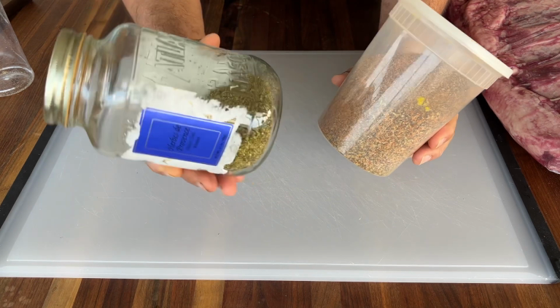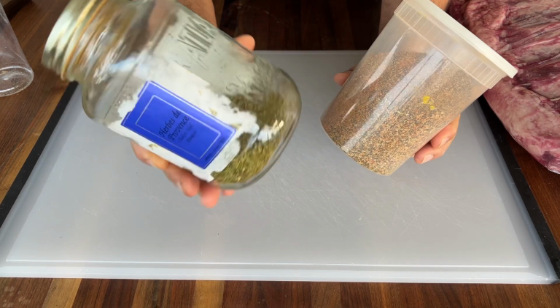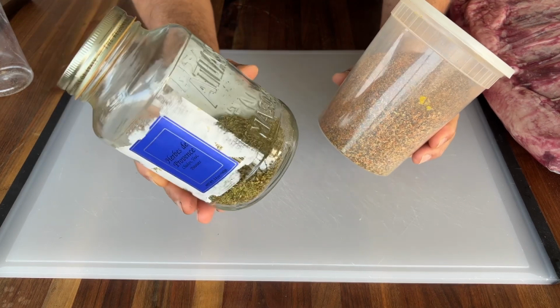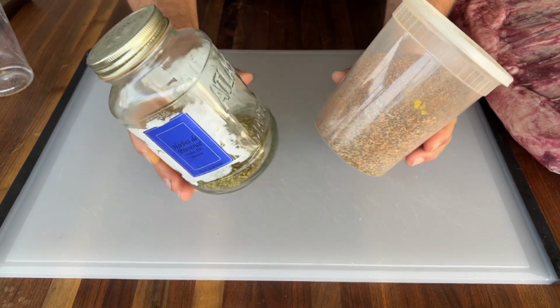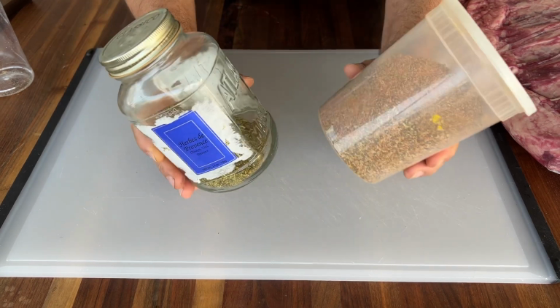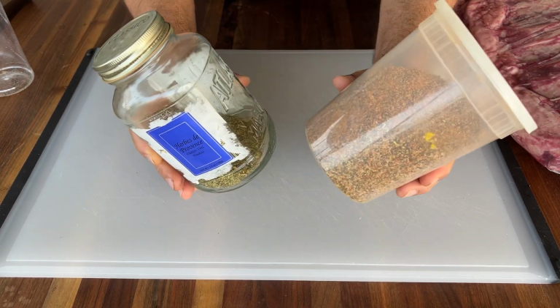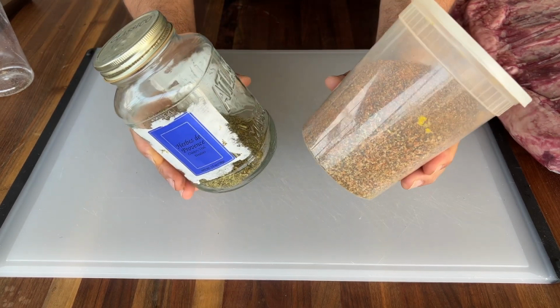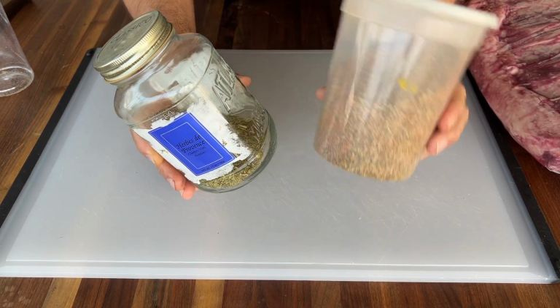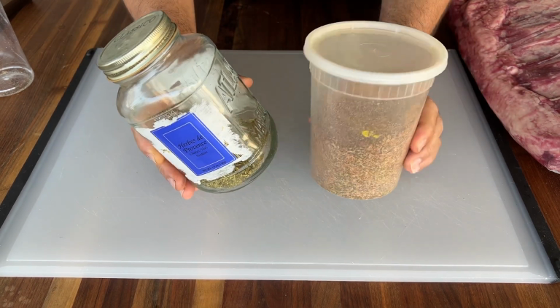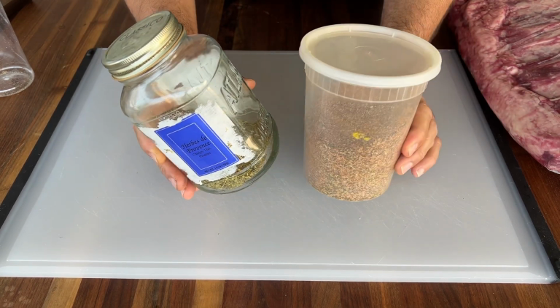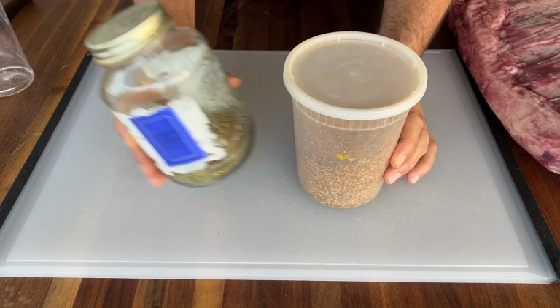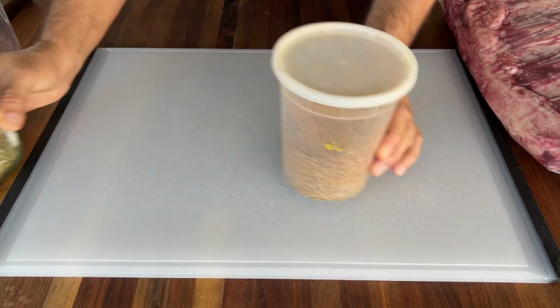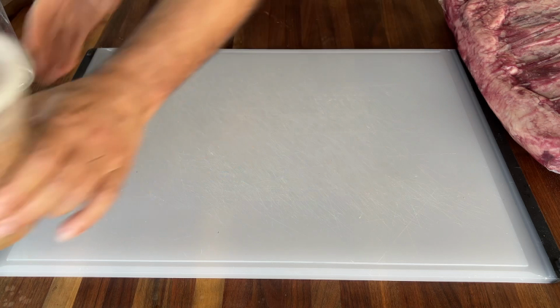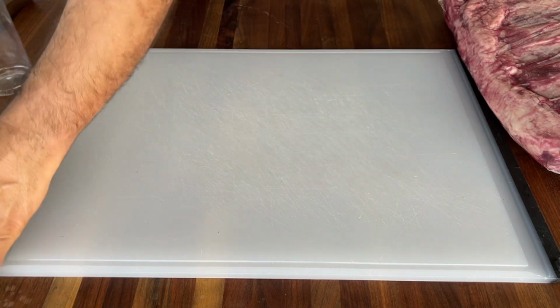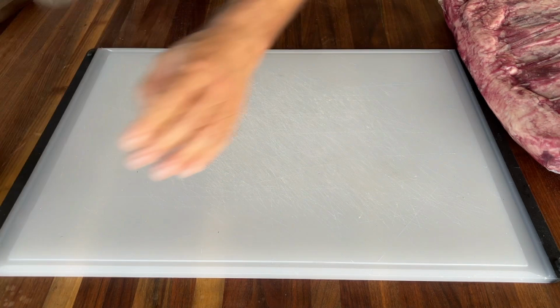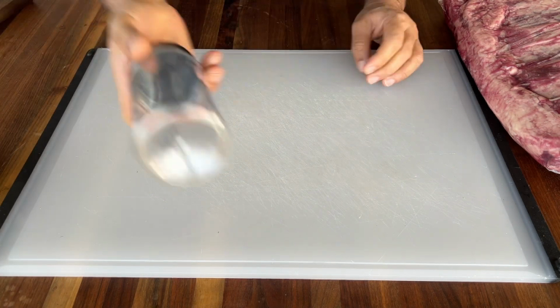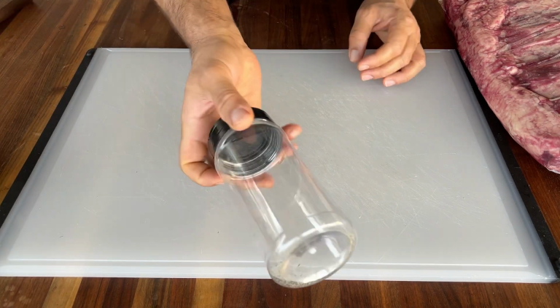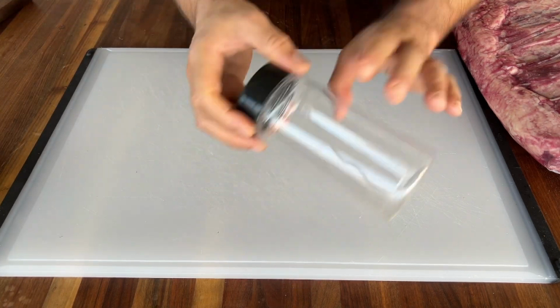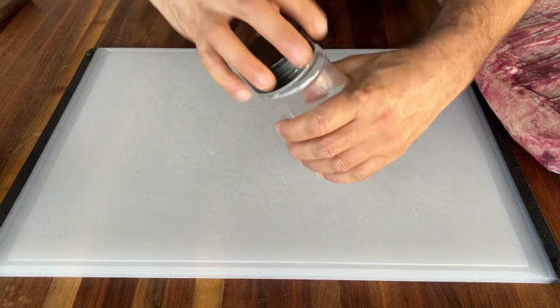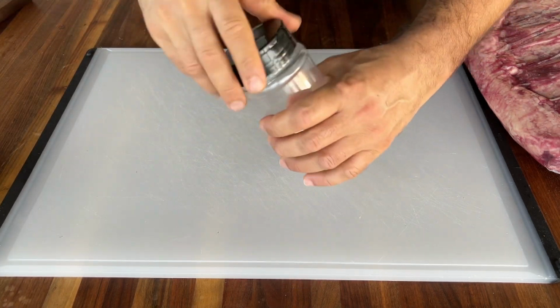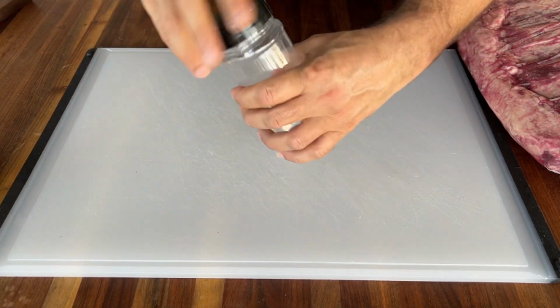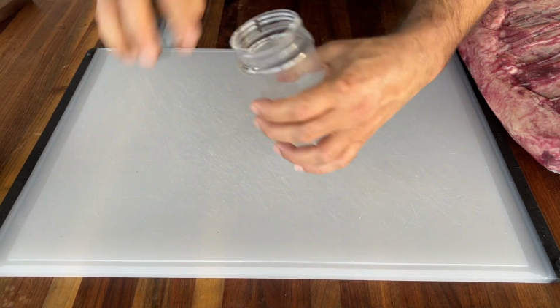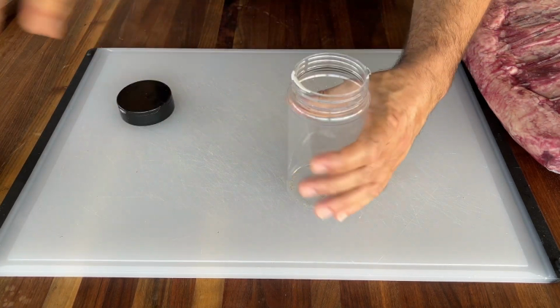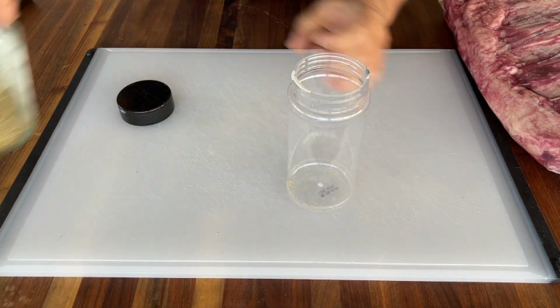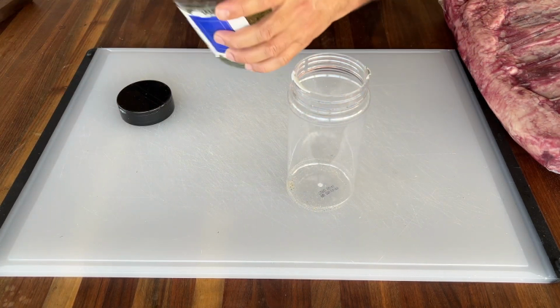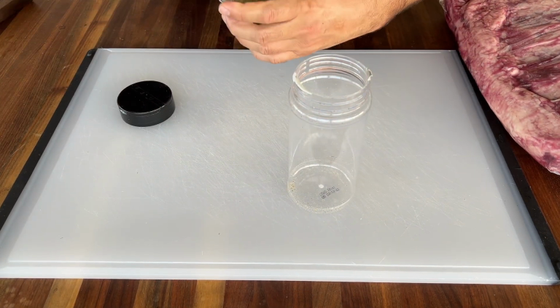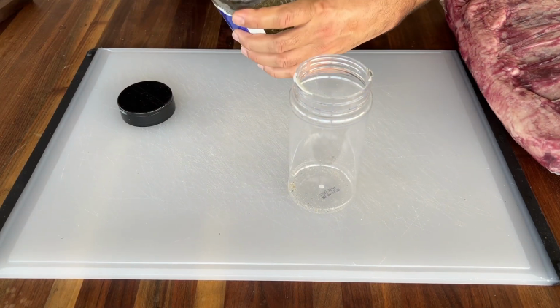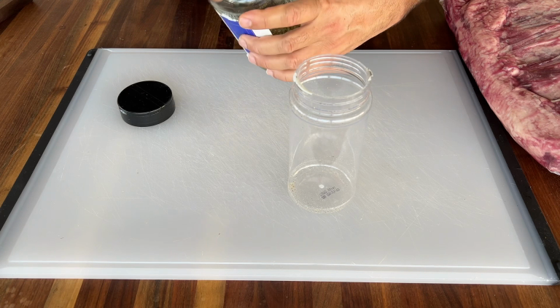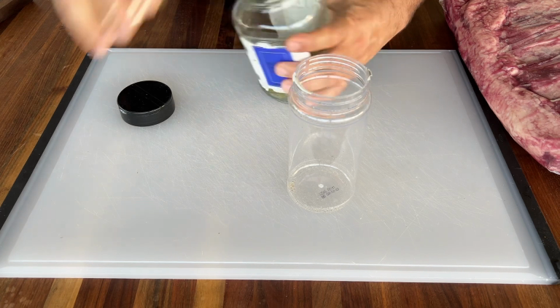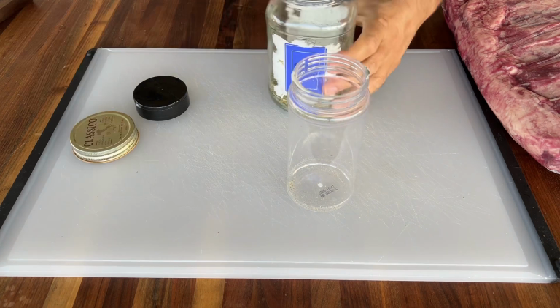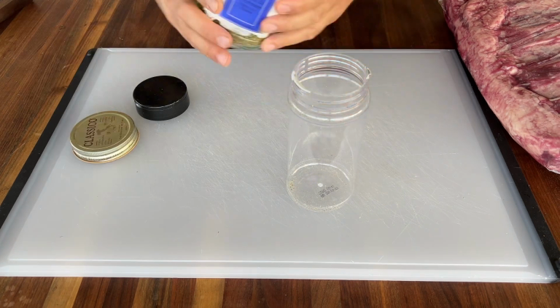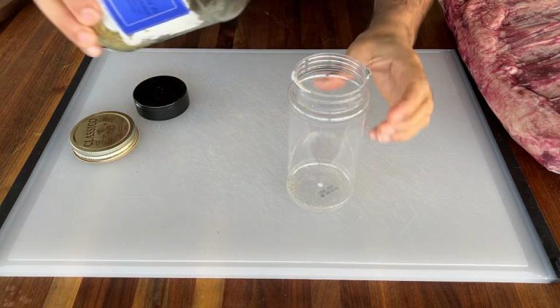Now we're going to mix these two. I'd say maybe one part herbs to two or three parts of the rub. I have an empty shaker — no need to measure, just eyeball it.